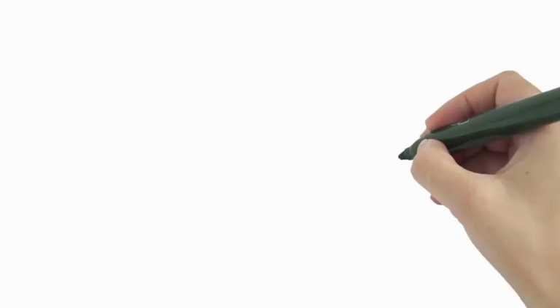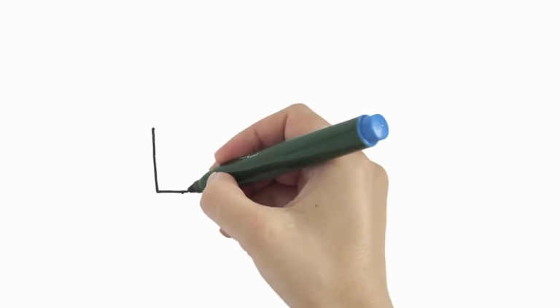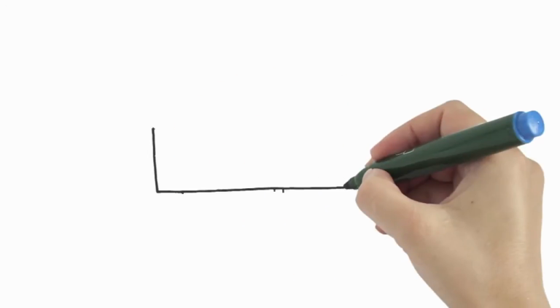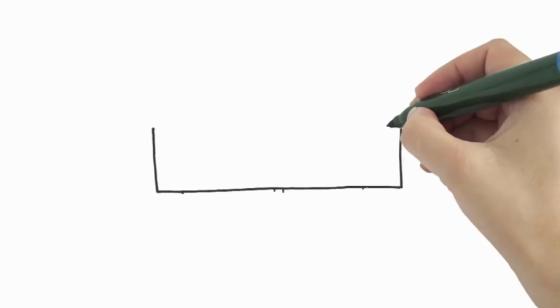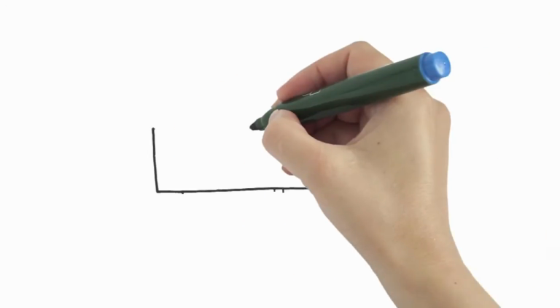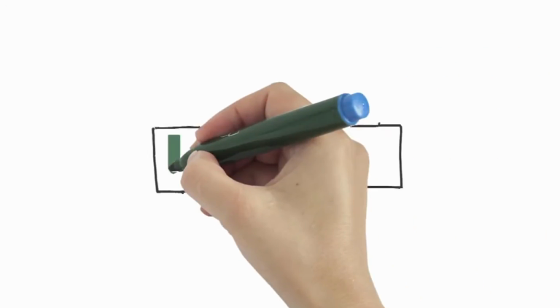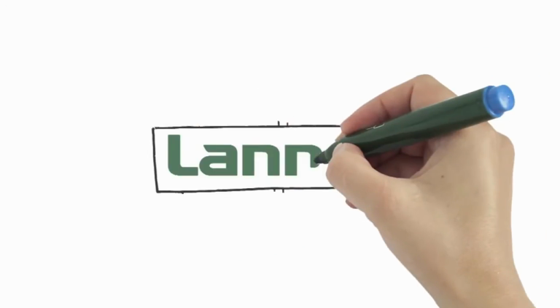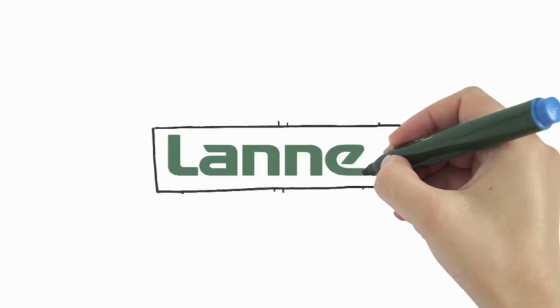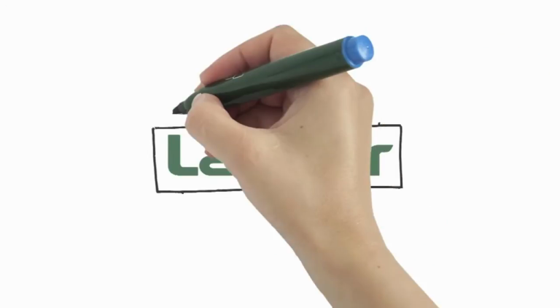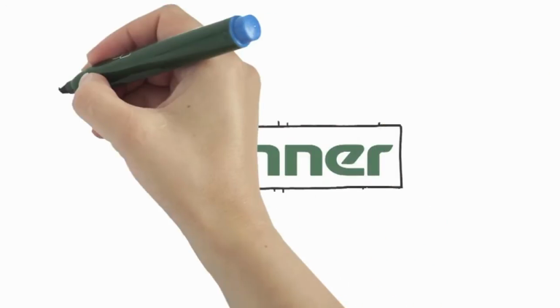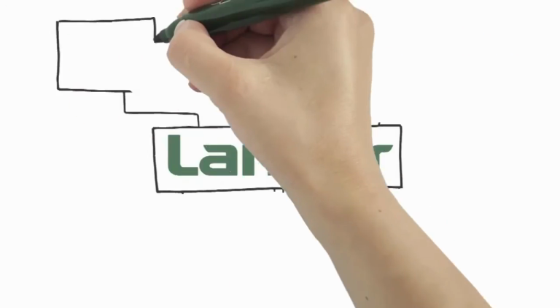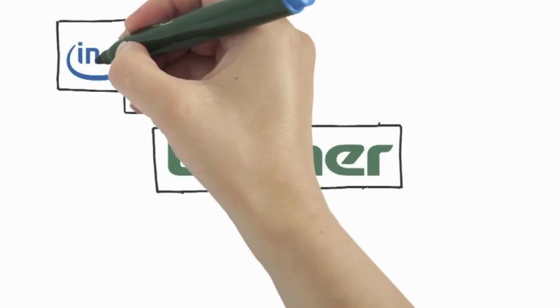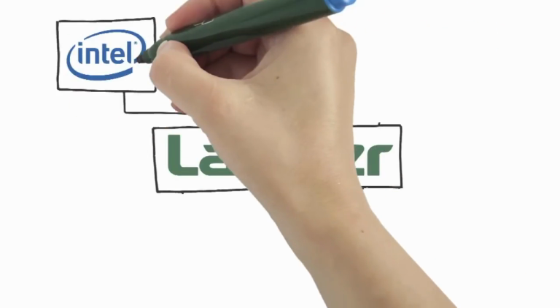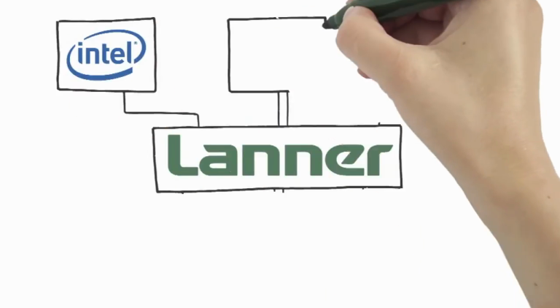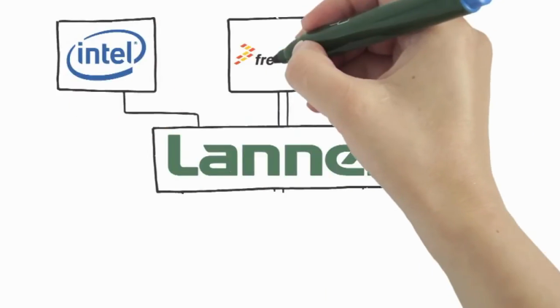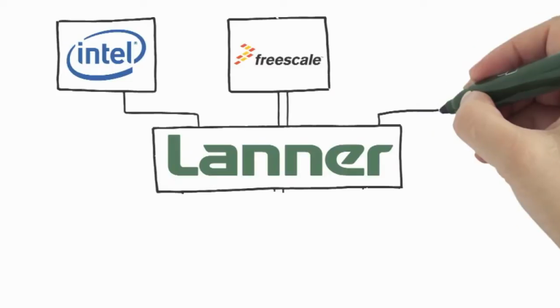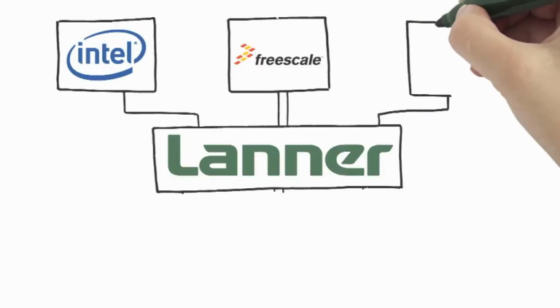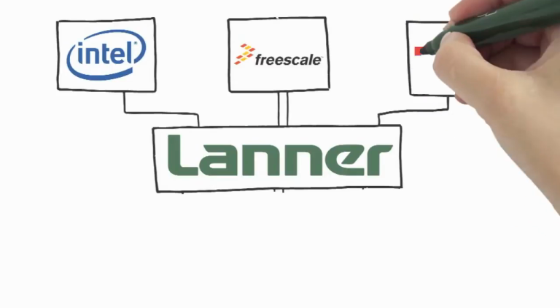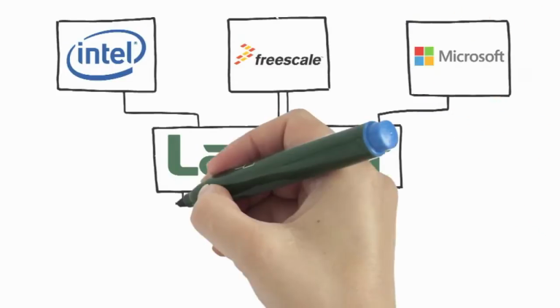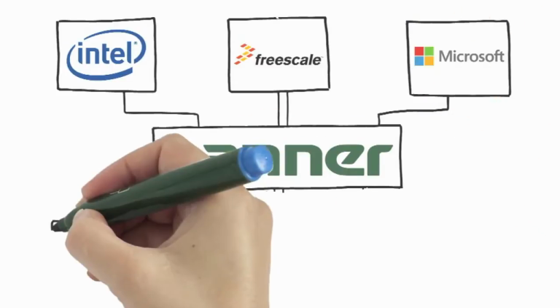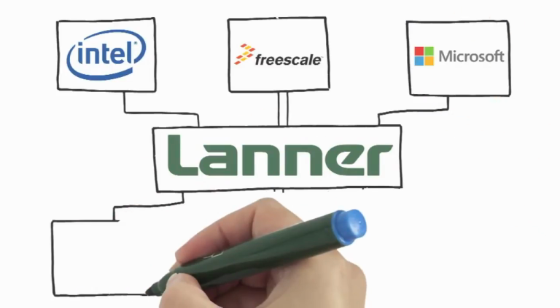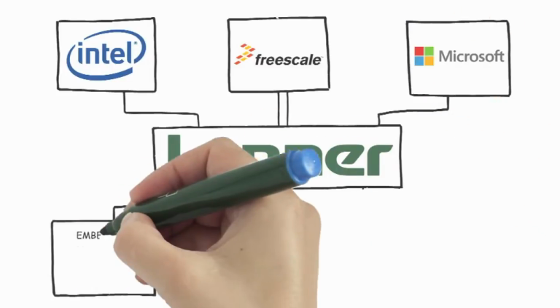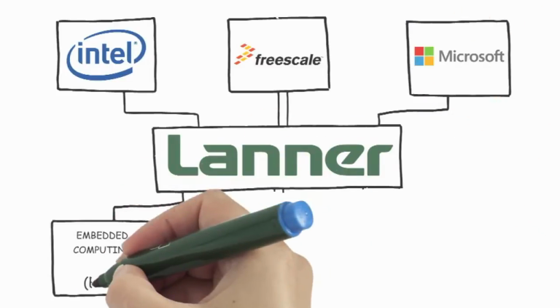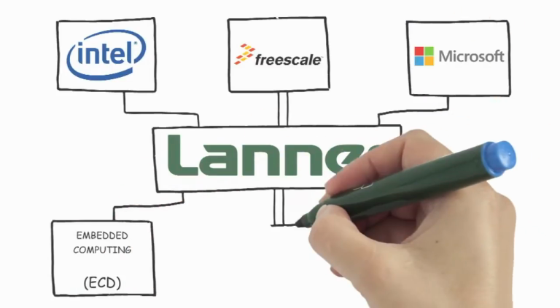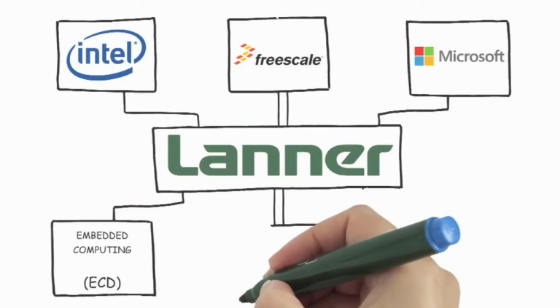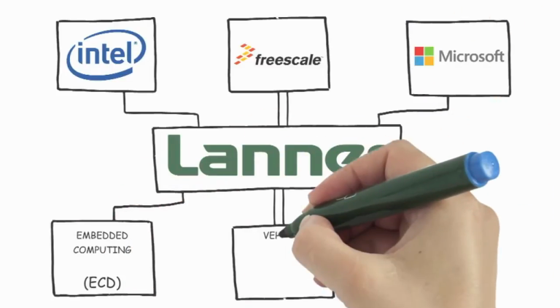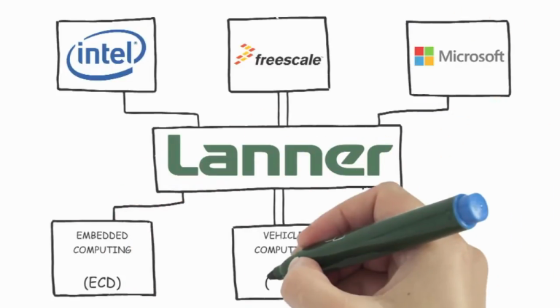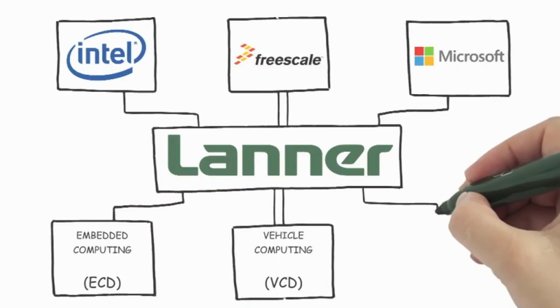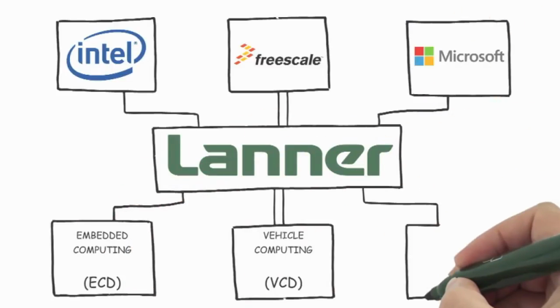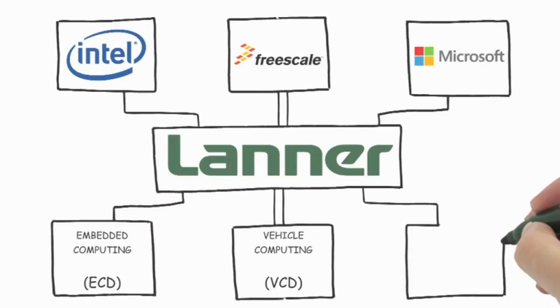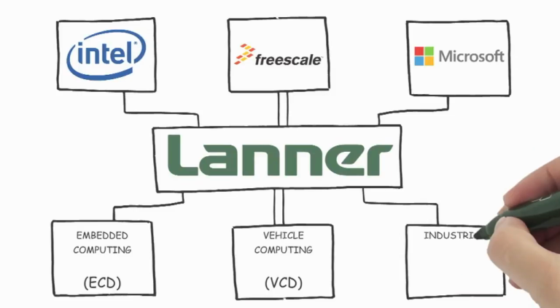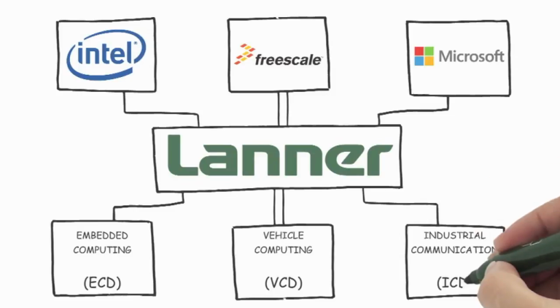Lanner designs custom platforms with the latest technology through strategic partnerships with Intel, Freescale, TILERA, and others. Our applied computing product divisions encompass a wide selection of hardware solutions.